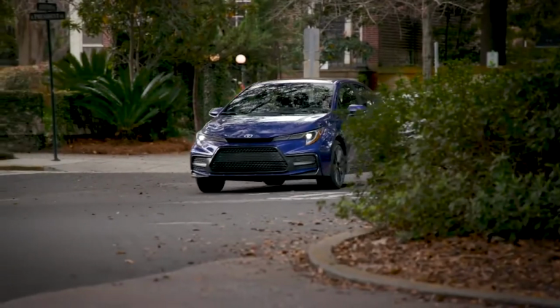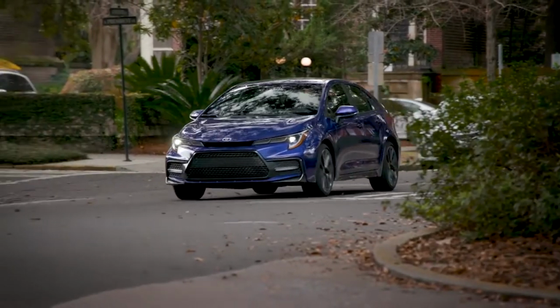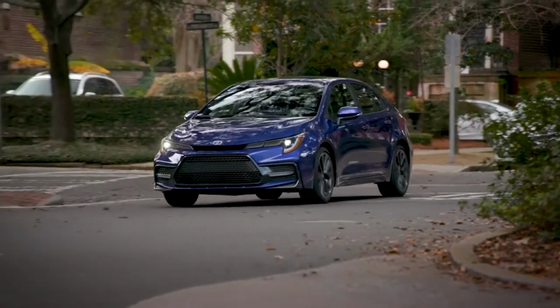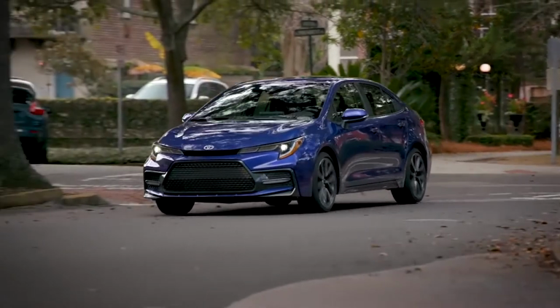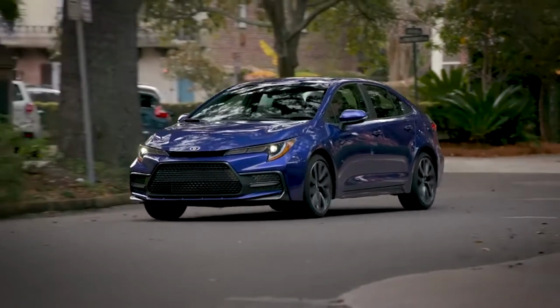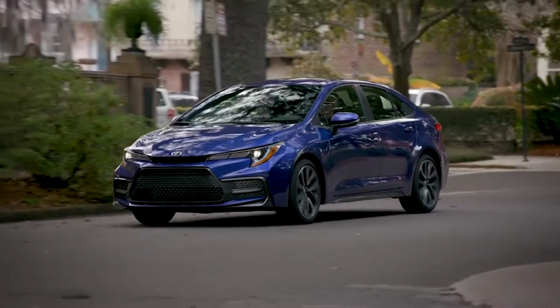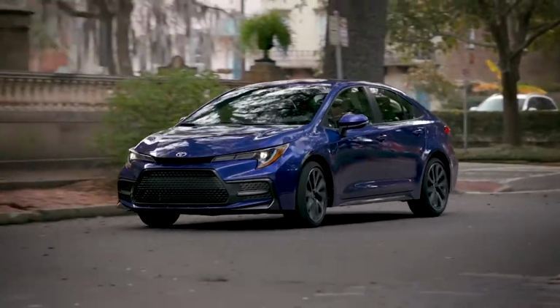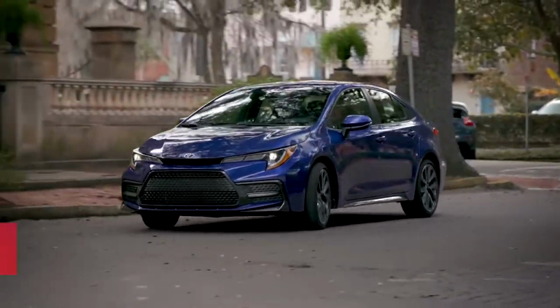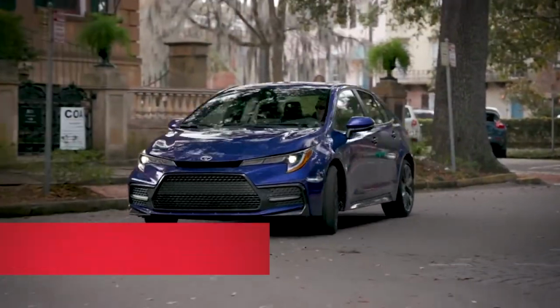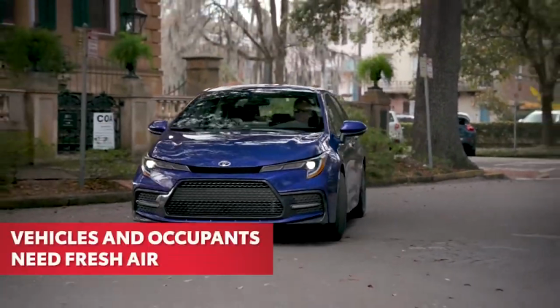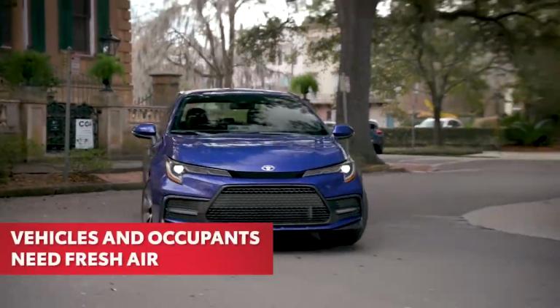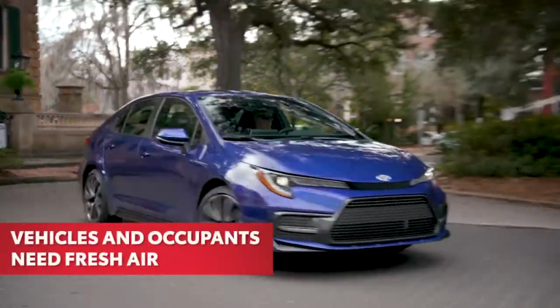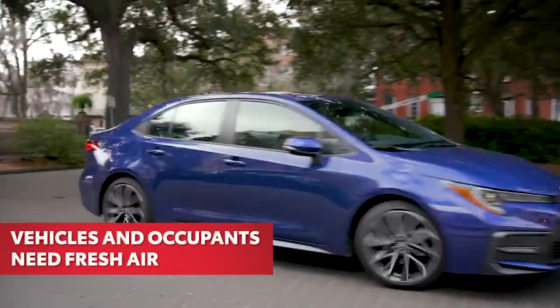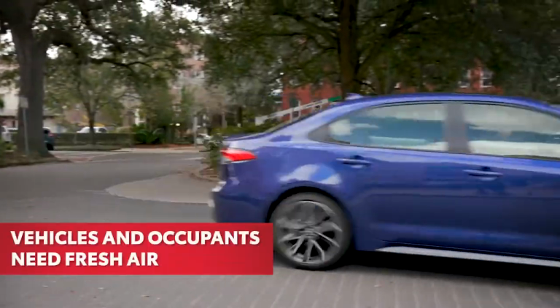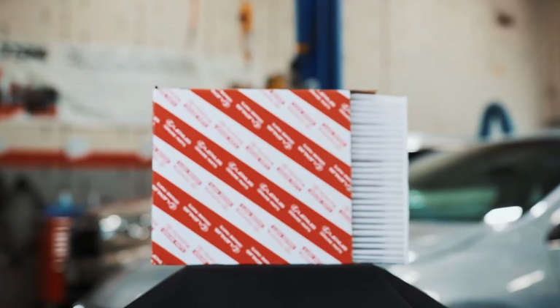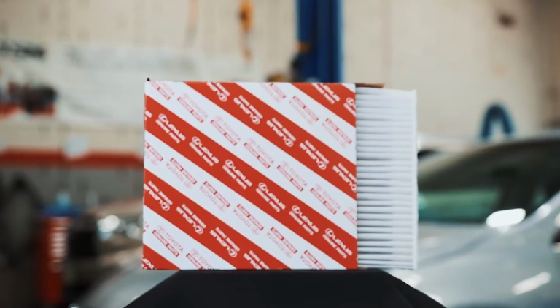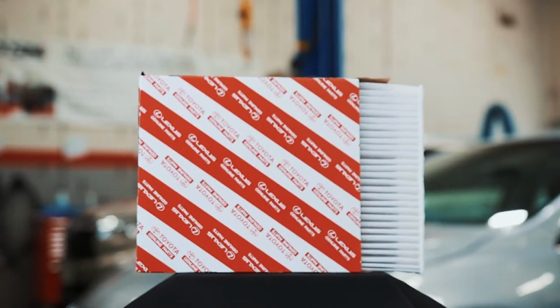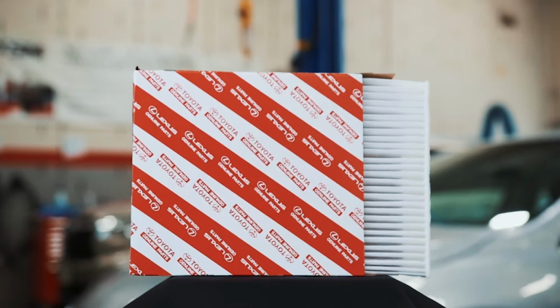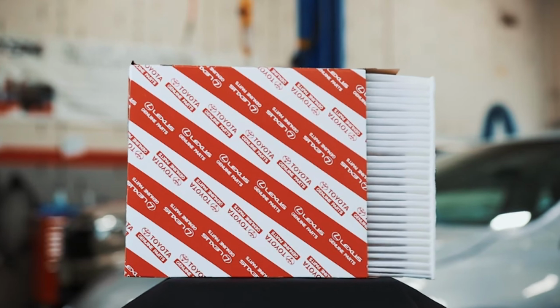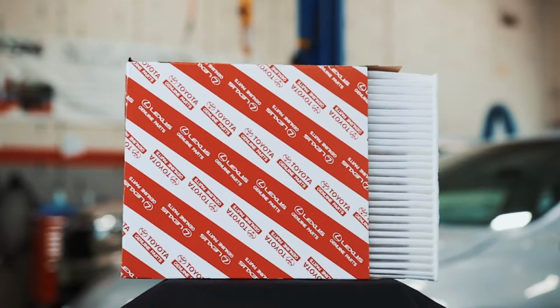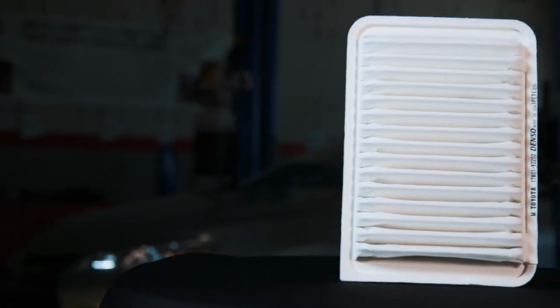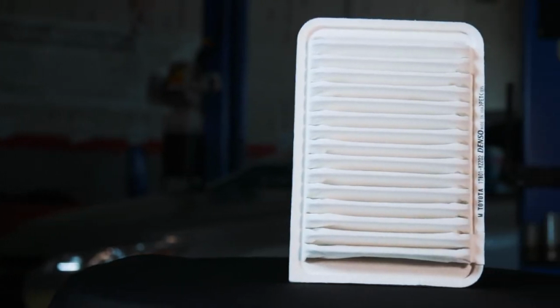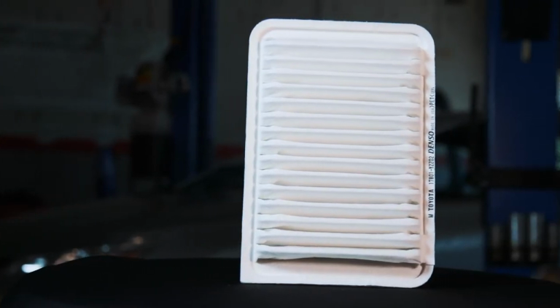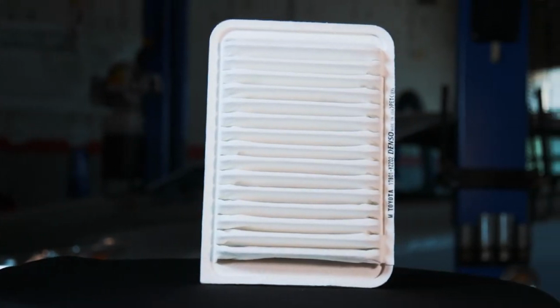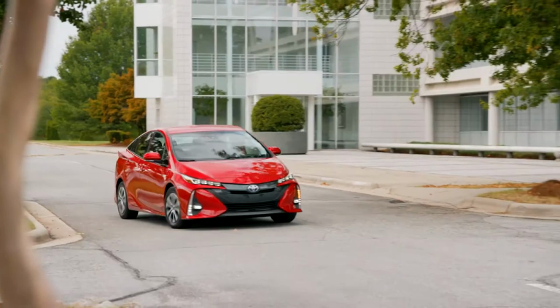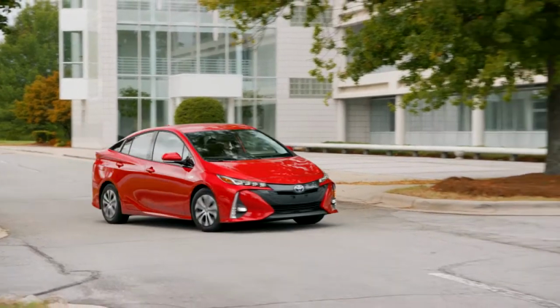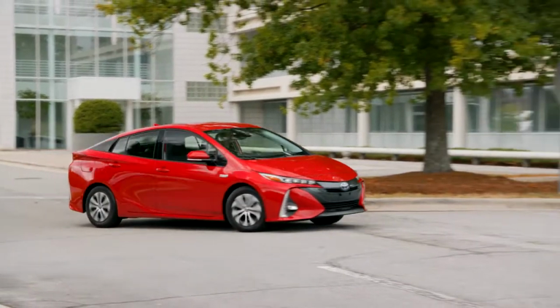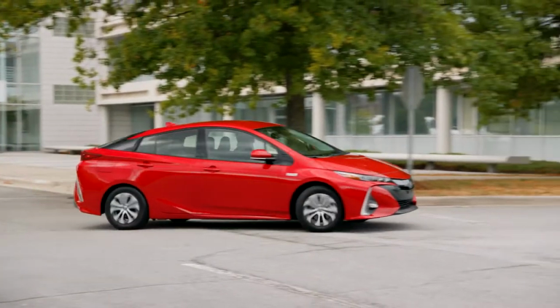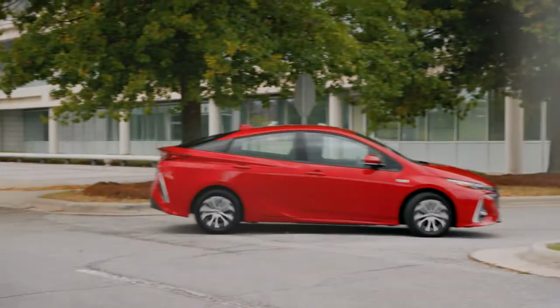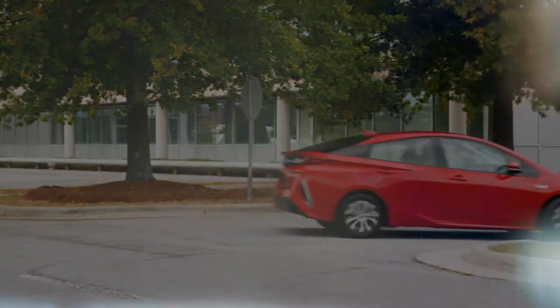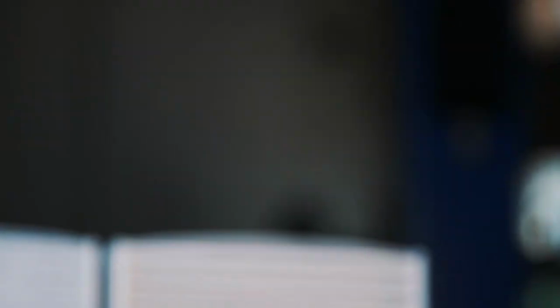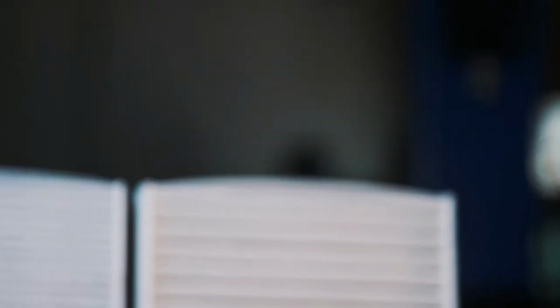You and your Toyota engine have something in common — you both need clean fresh air to breathe, which is why Toyota genuine cabin air and engine air filters play a major role in keeping your vehicle healthy.